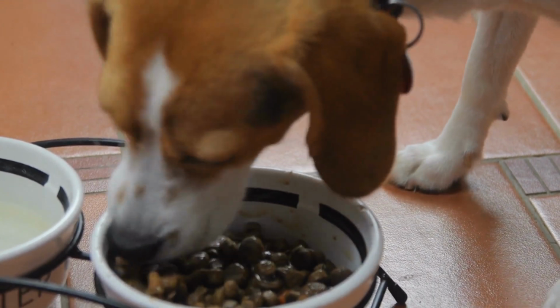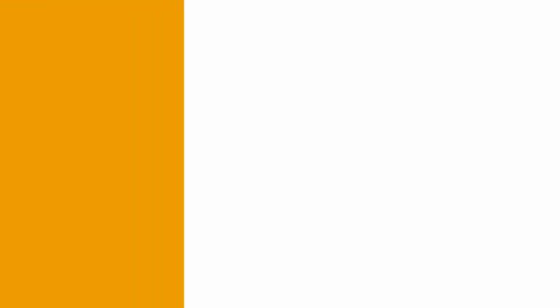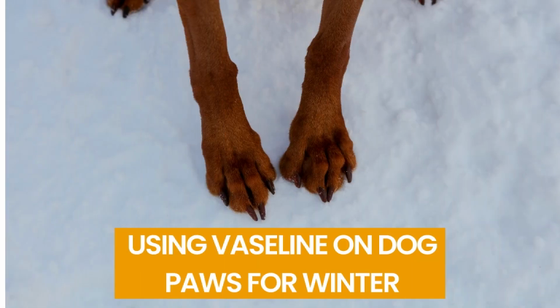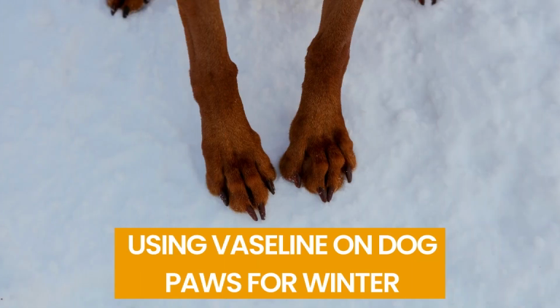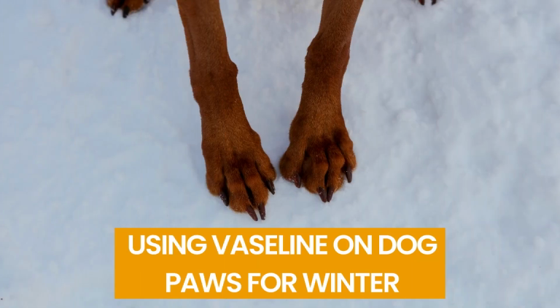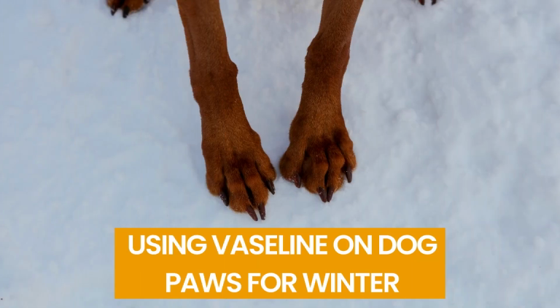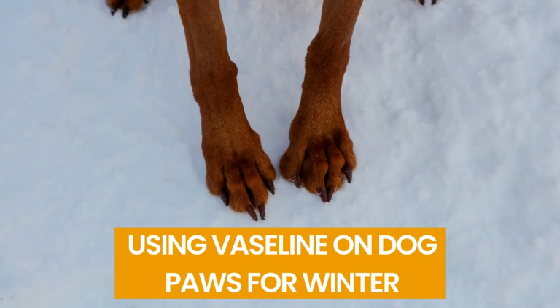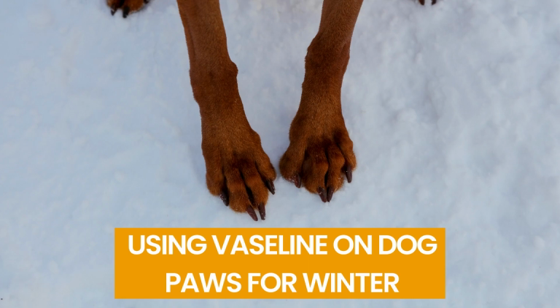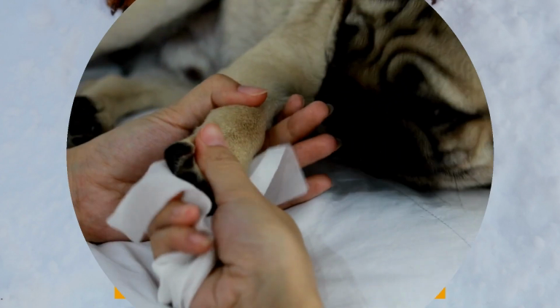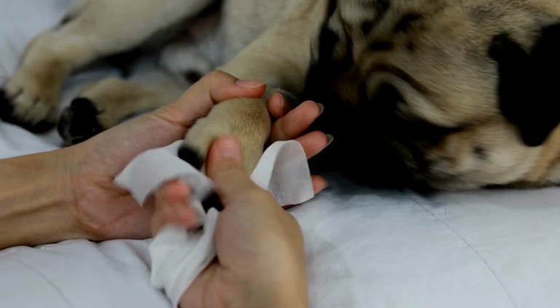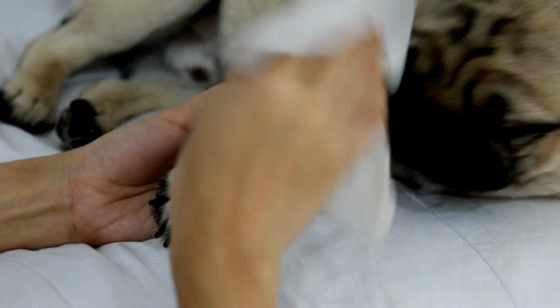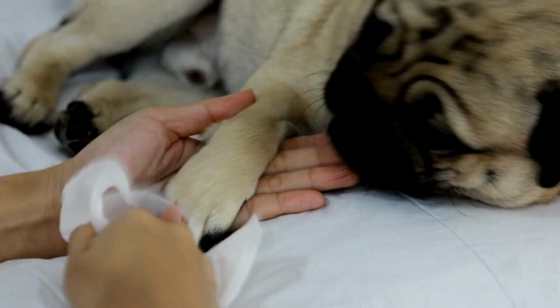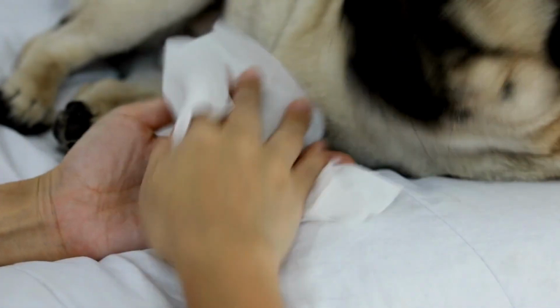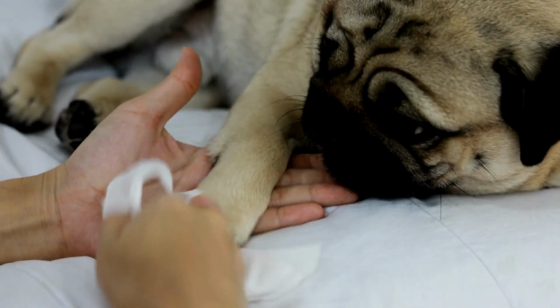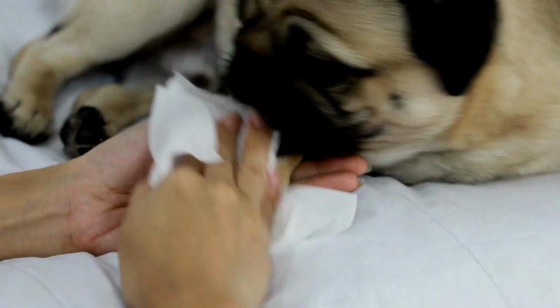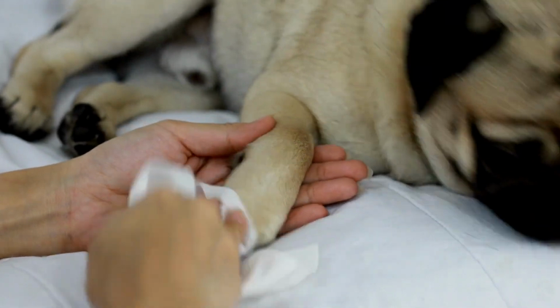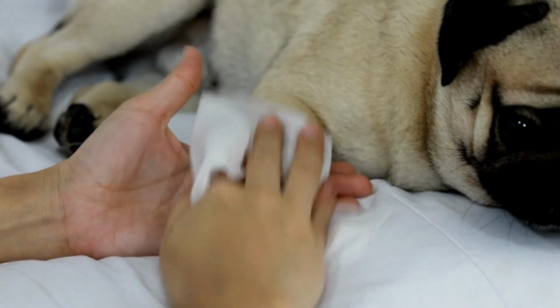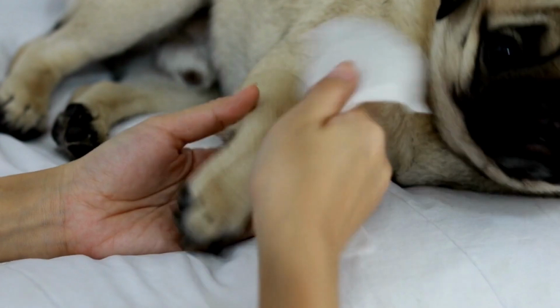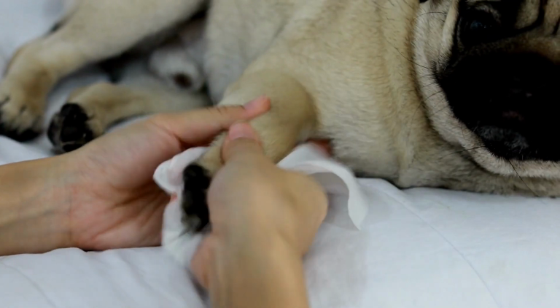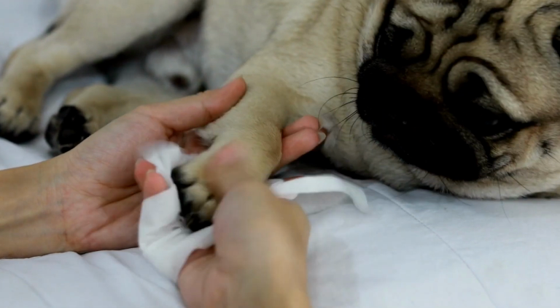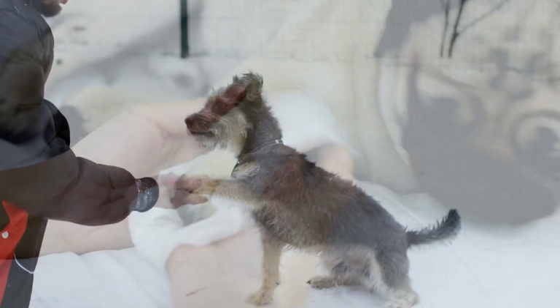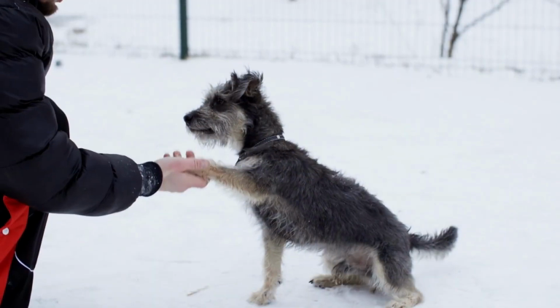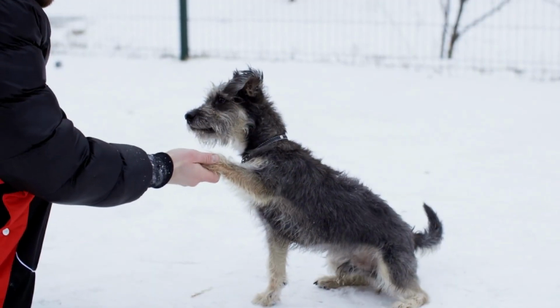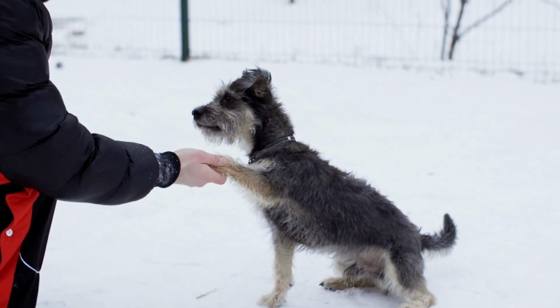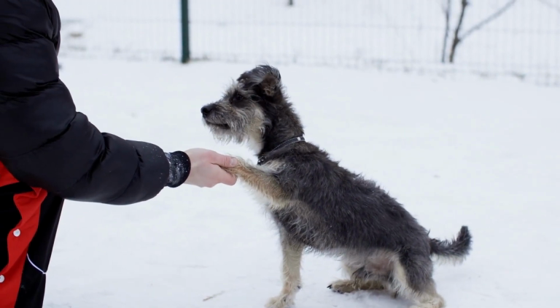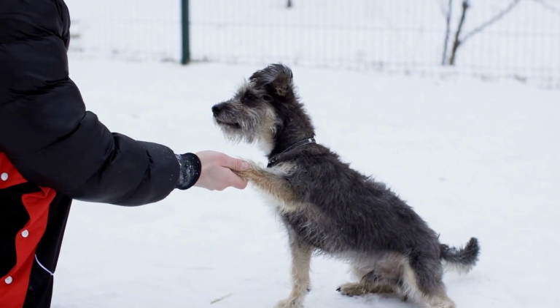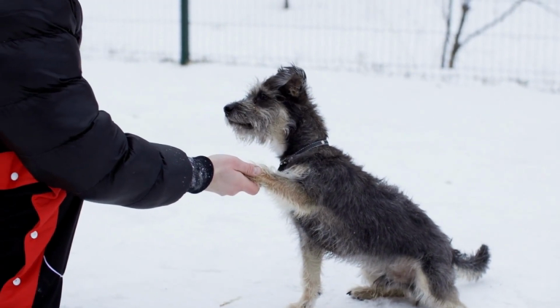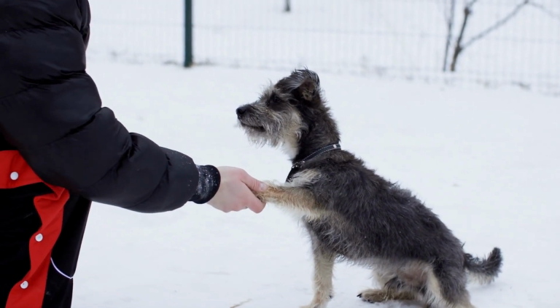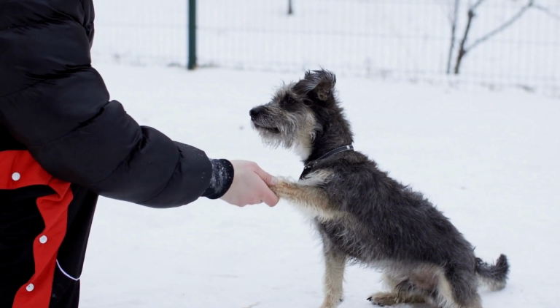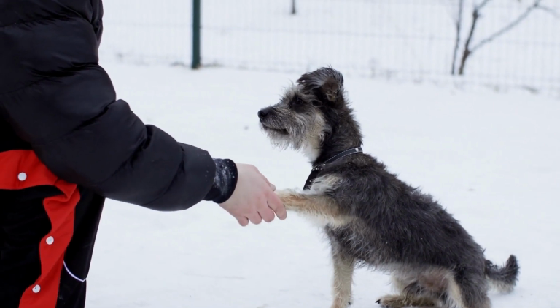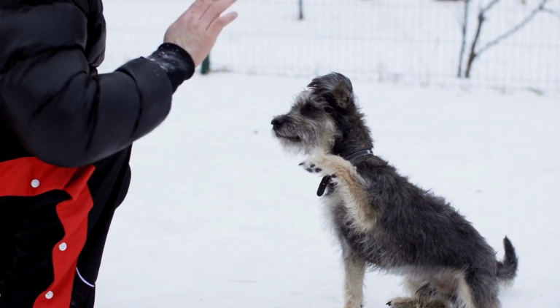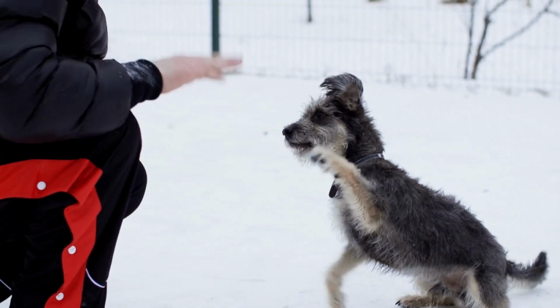Number 5: Using Vaseline on Dog Paws for Winter. To protect your dog's paws from antifreeze, if your dog doesn't like wearing booties in the winter, you can coat them in Vaseline. But be careful not to let the dog lick the Vaseline off his paws.